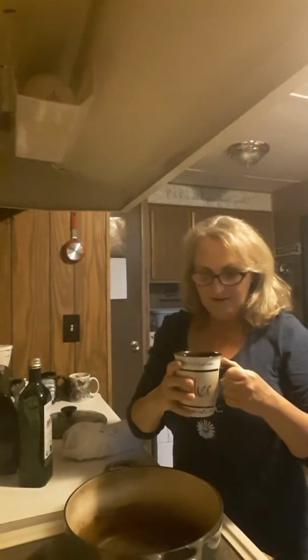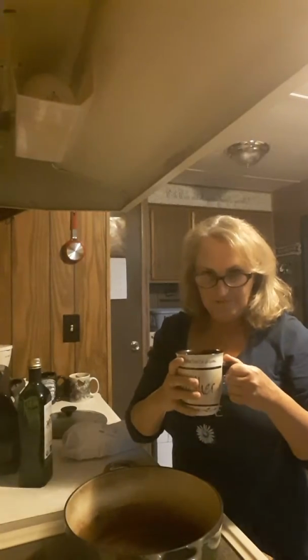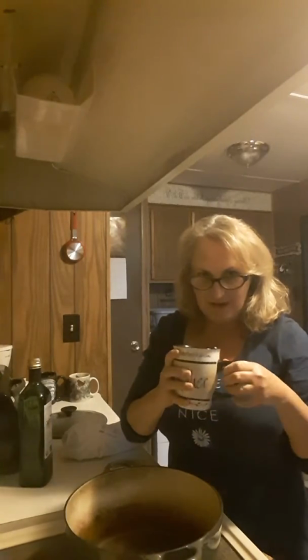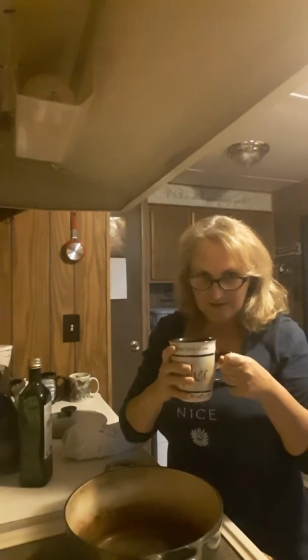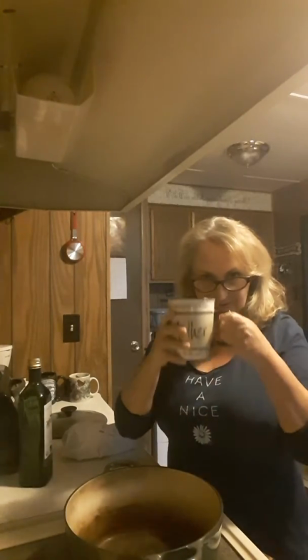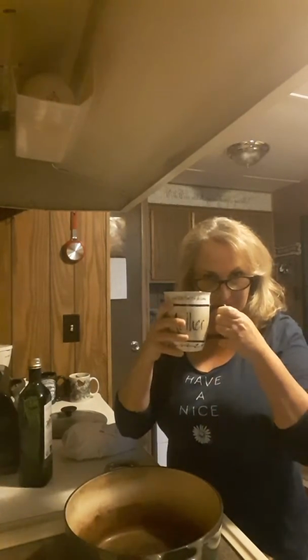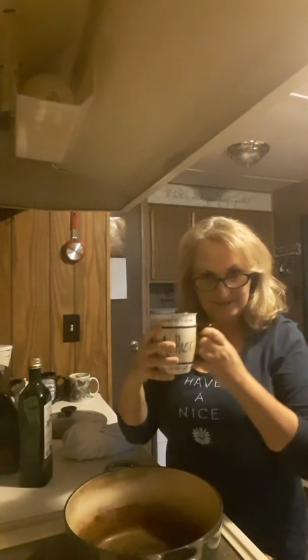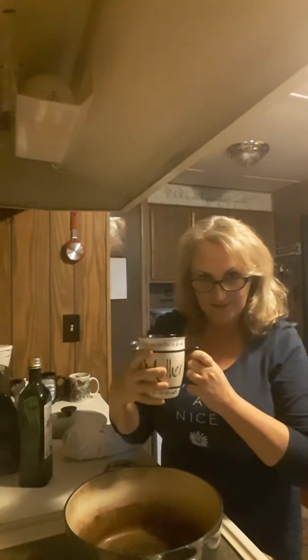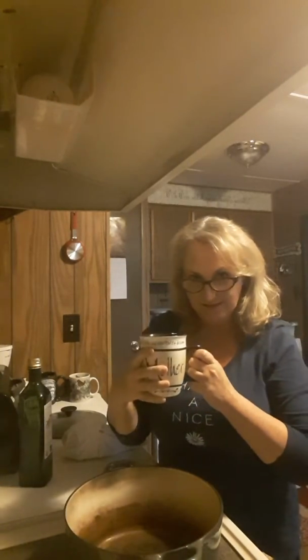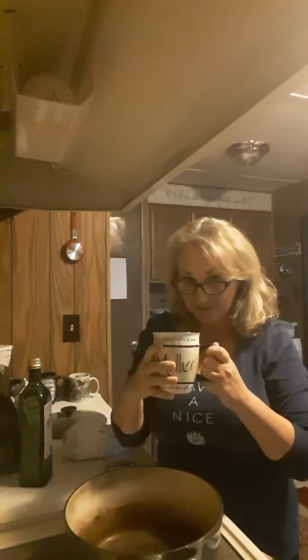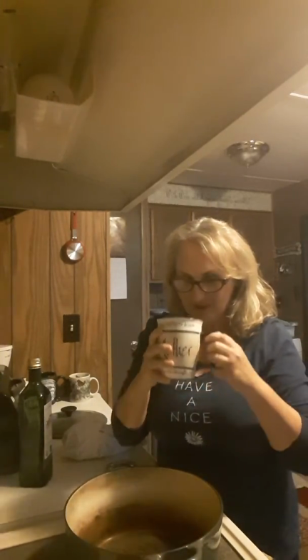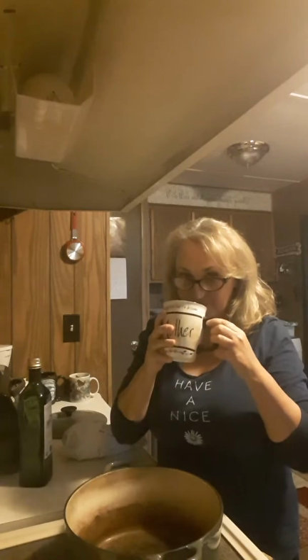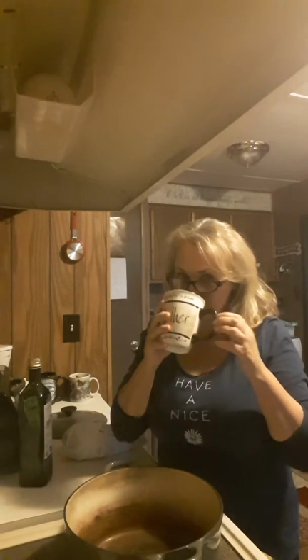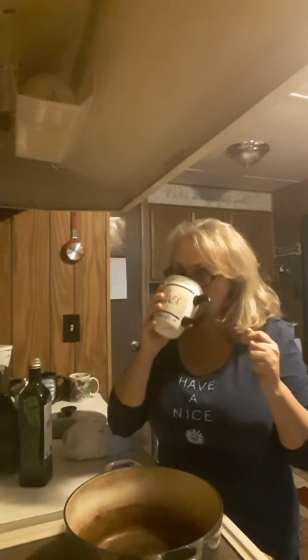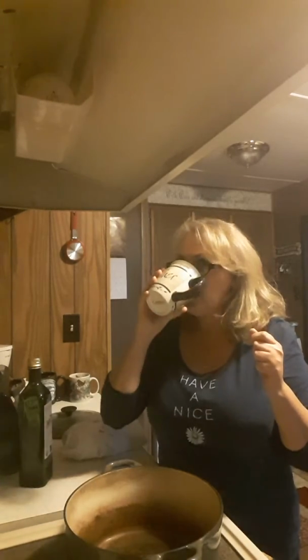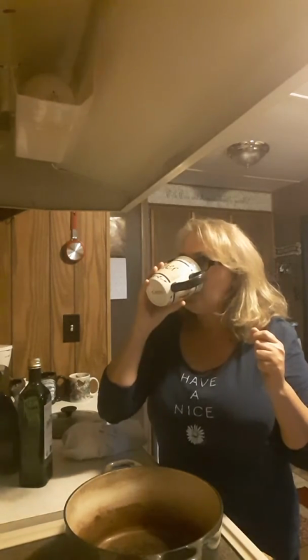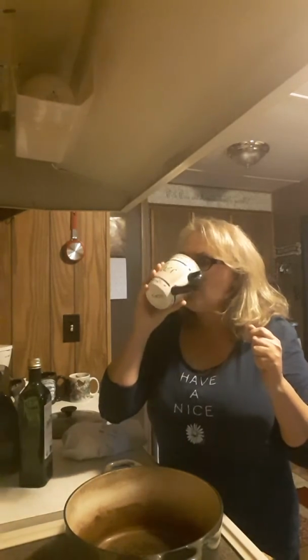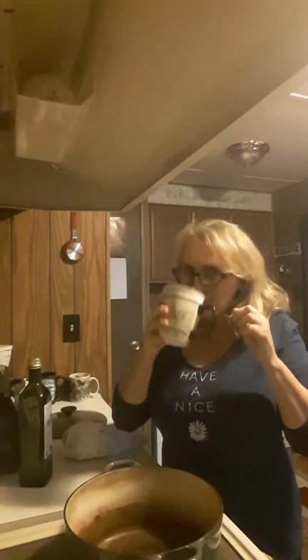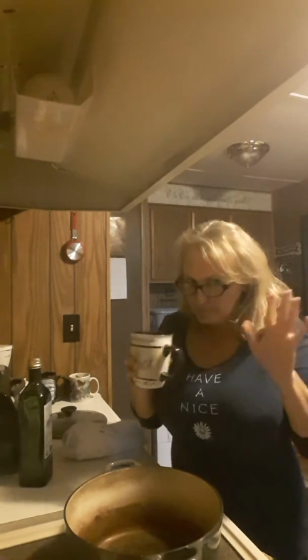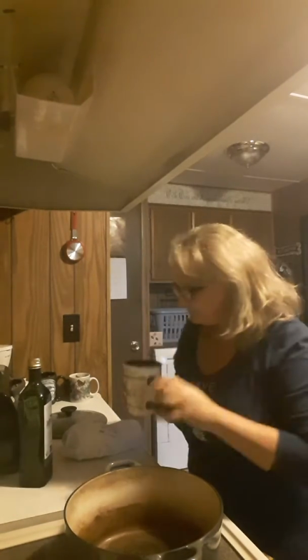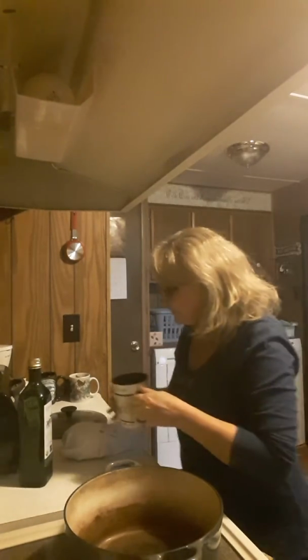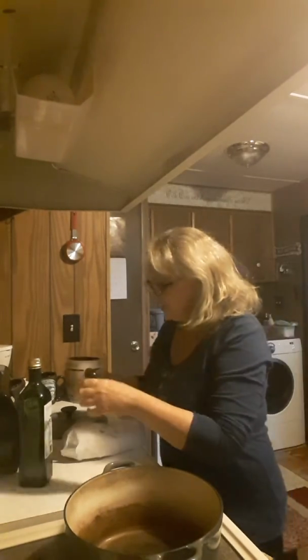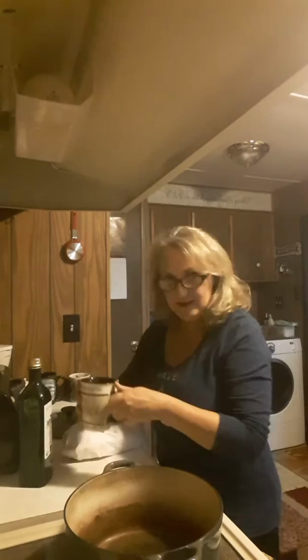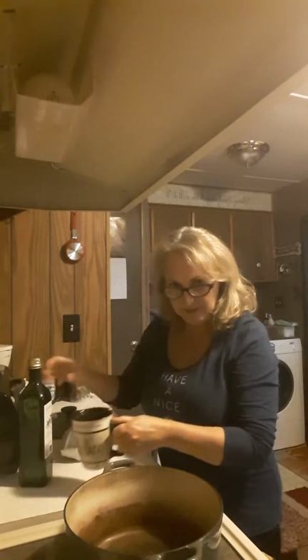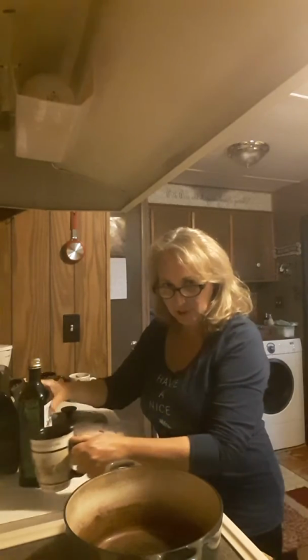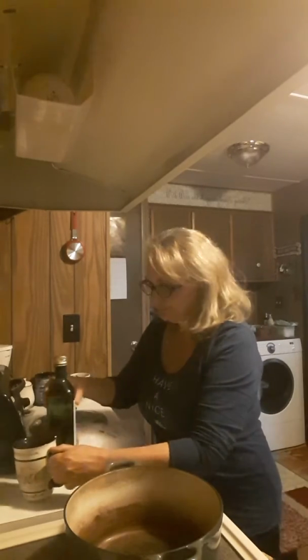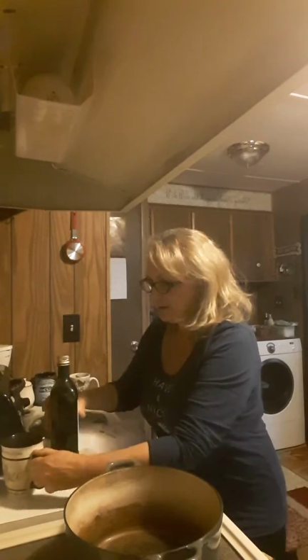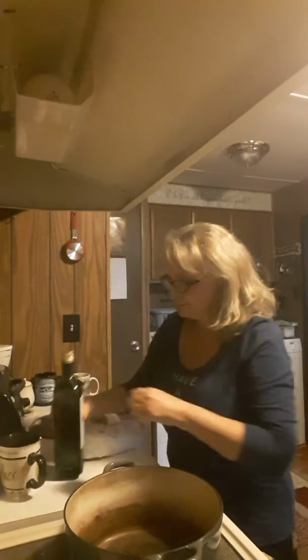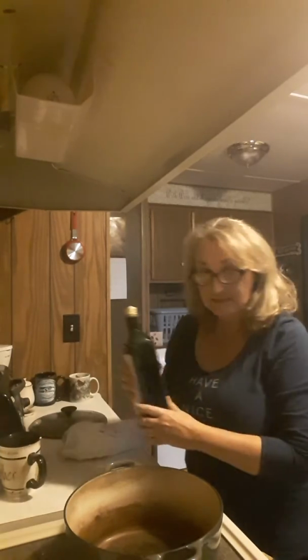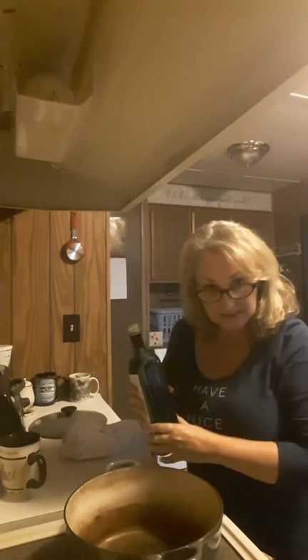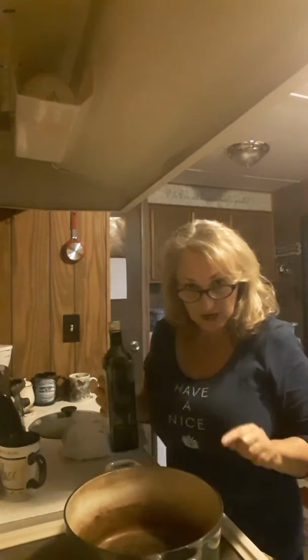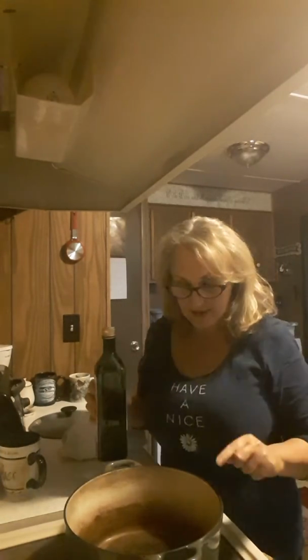Okay, hi folks, I'm back. I still got my nice little Irish cream coffee here I'm going to finish up. It's pretty warm, I had to put it back in the nuker. Anyway, let's get our meat in the pot right now.